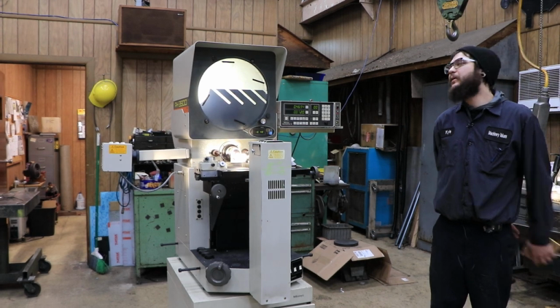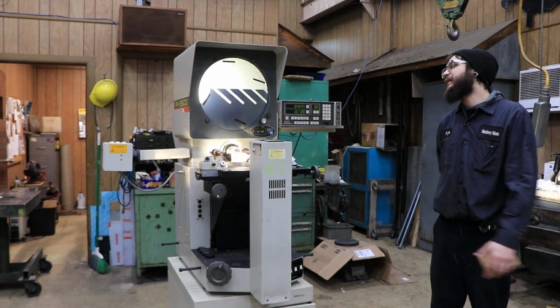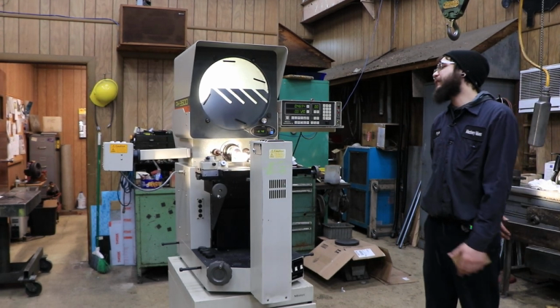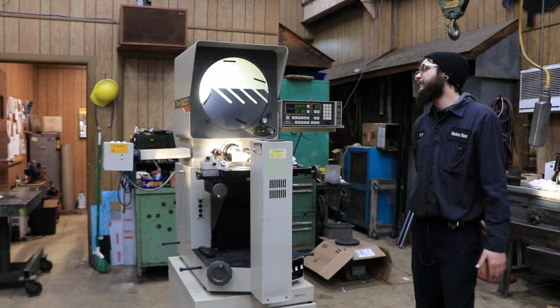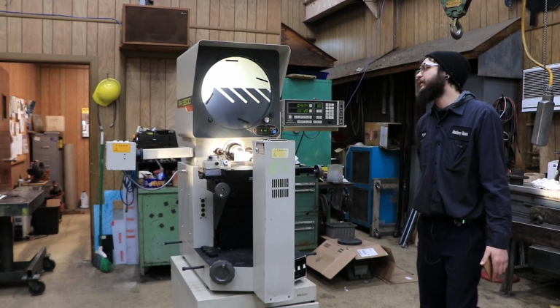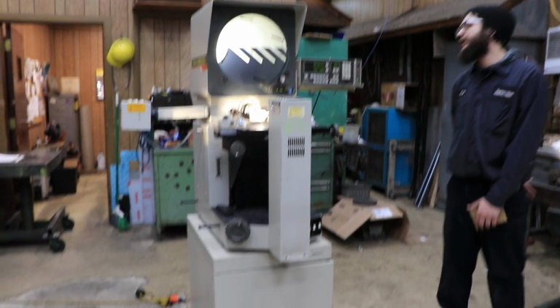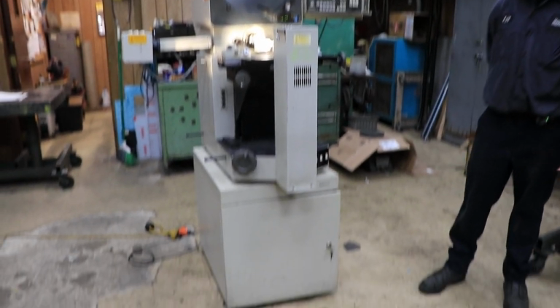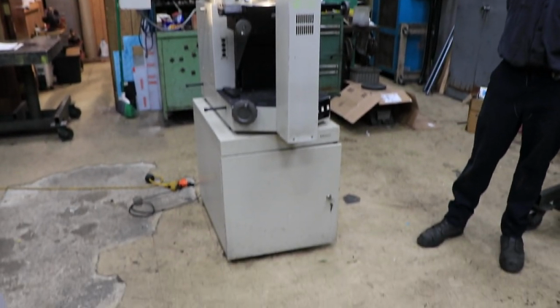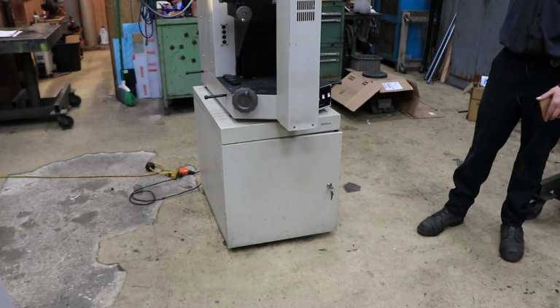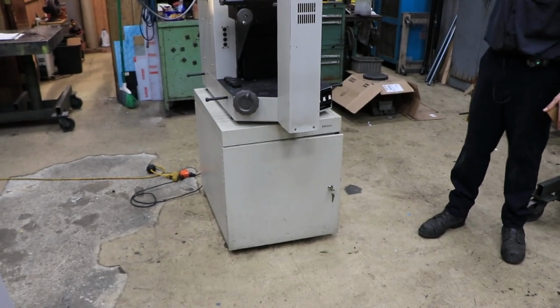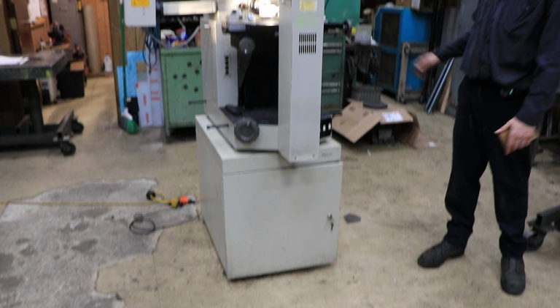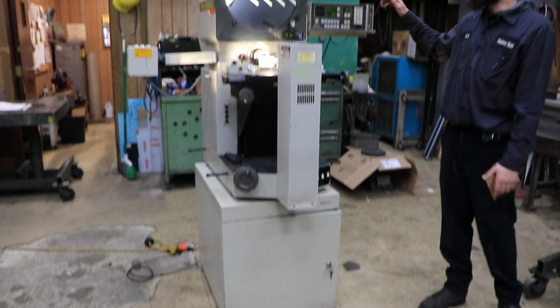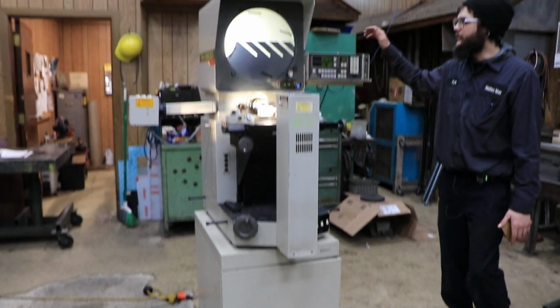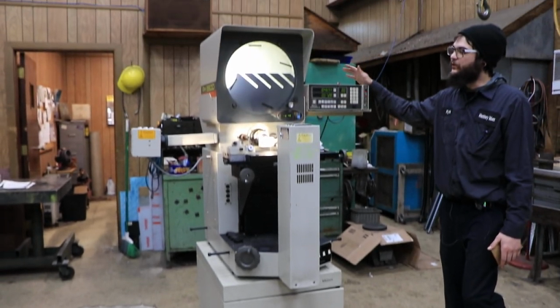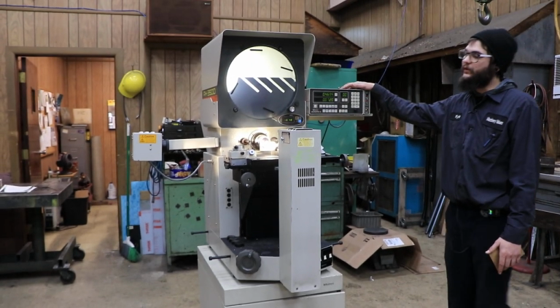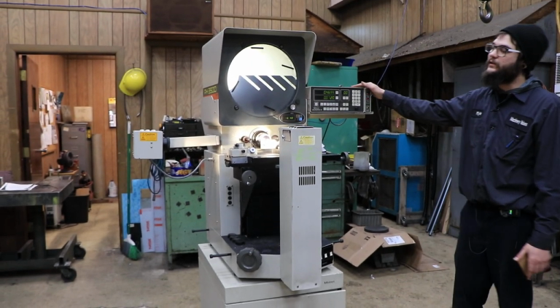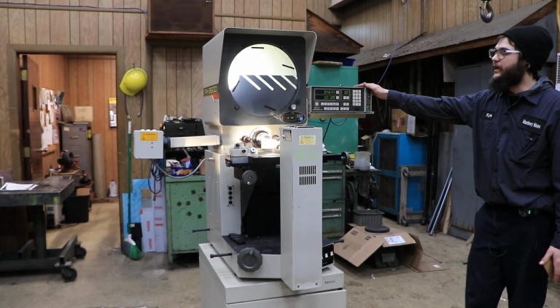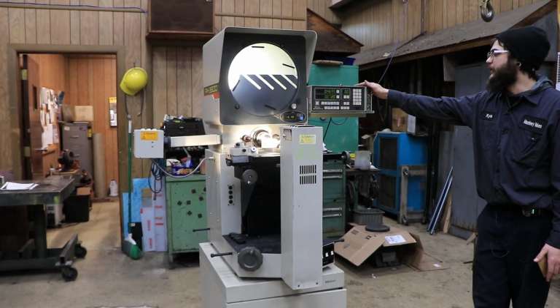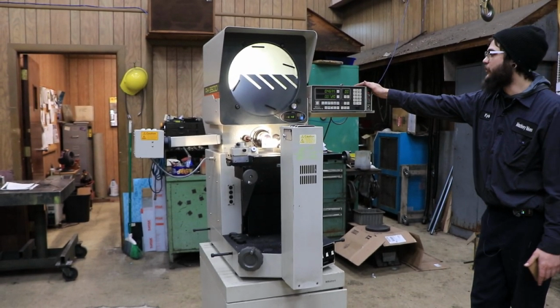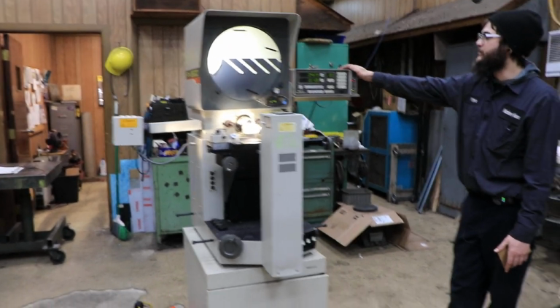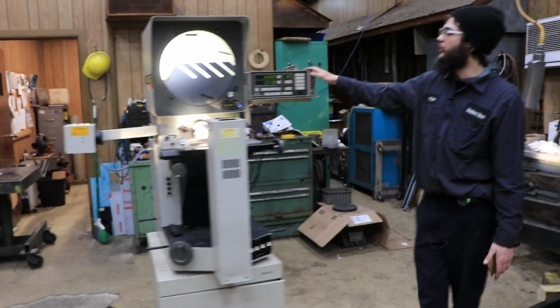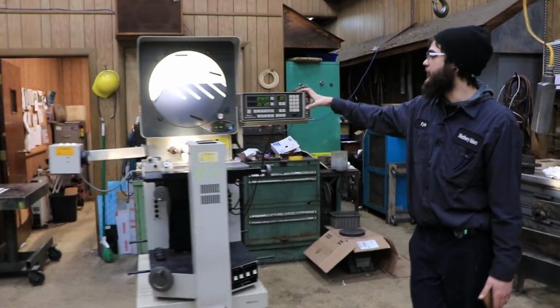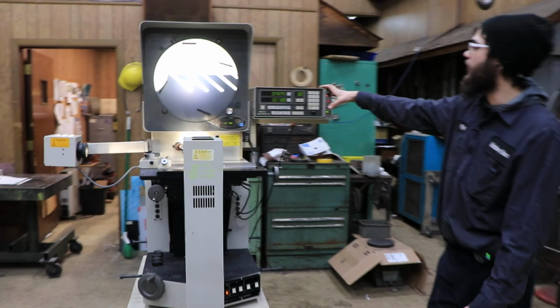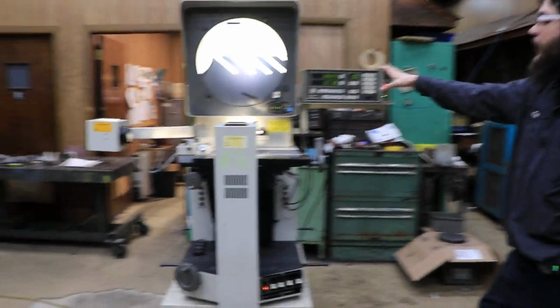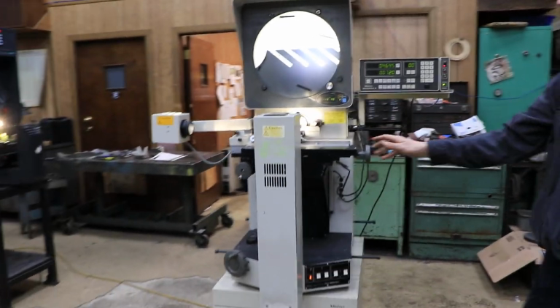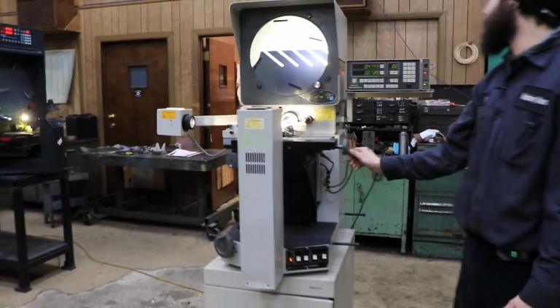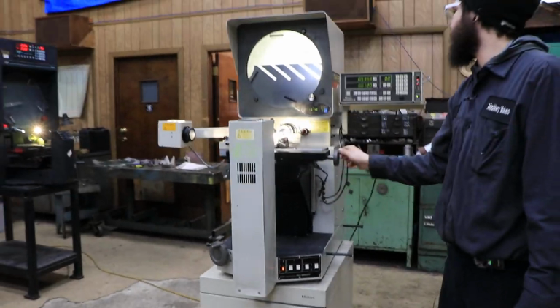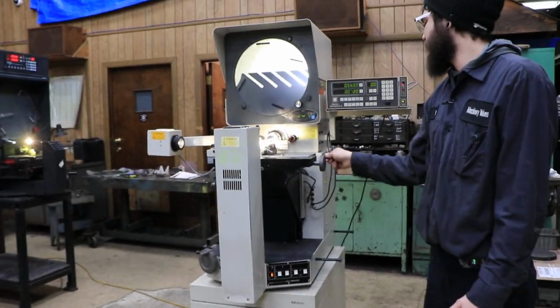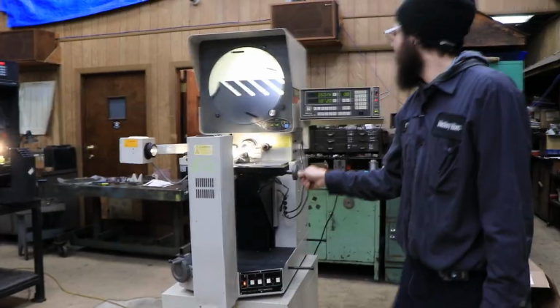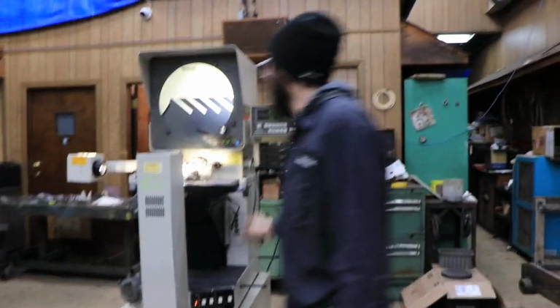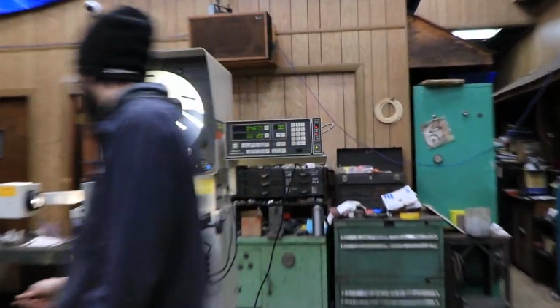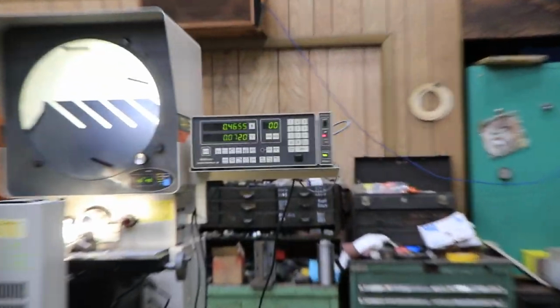Welcome guys, today we have a Mitutoyo PH3500. This is wired for 110 volts so you can plug it into any socket at home. This does have a working DRO X and Y axis, as you can tell with these two knobs spinning.